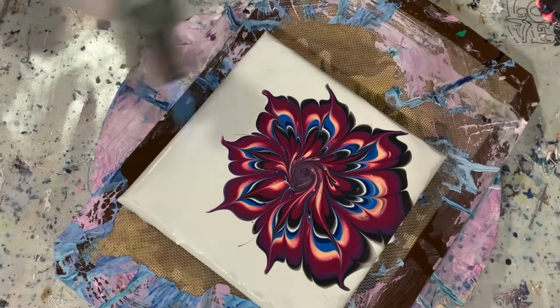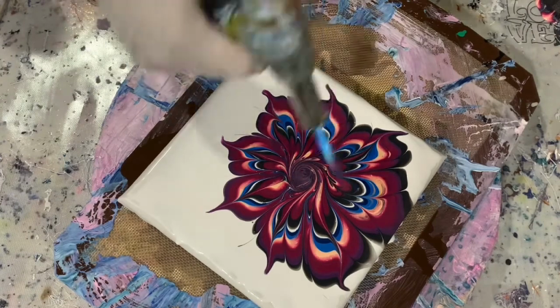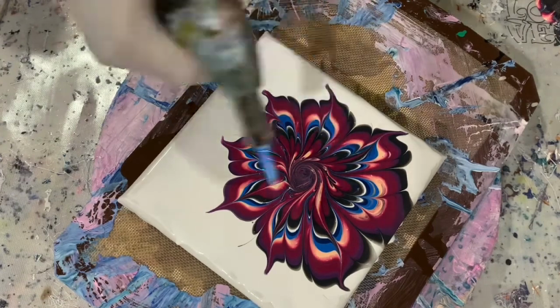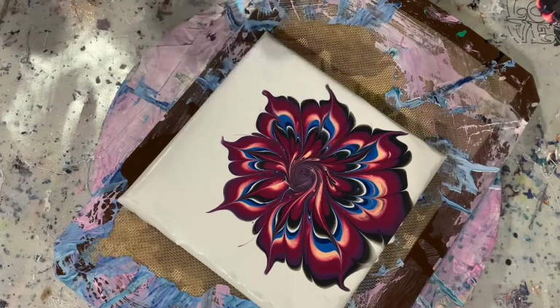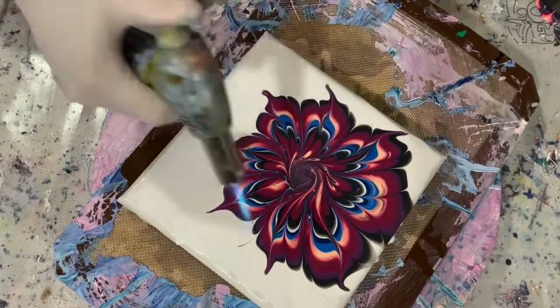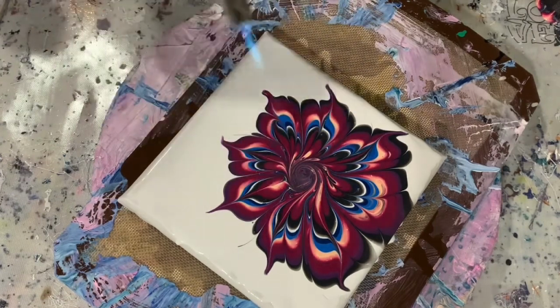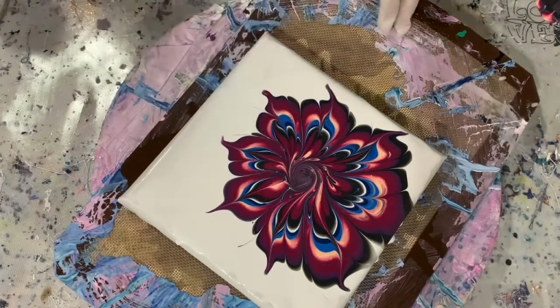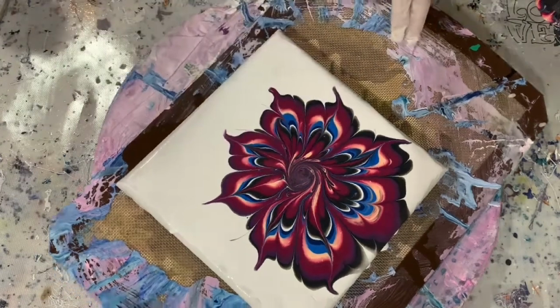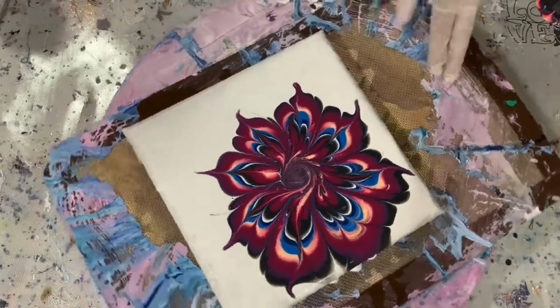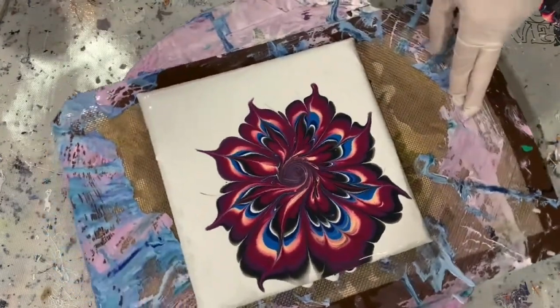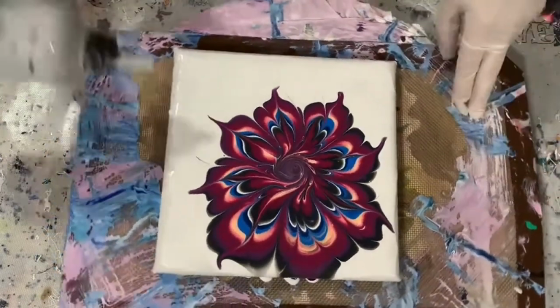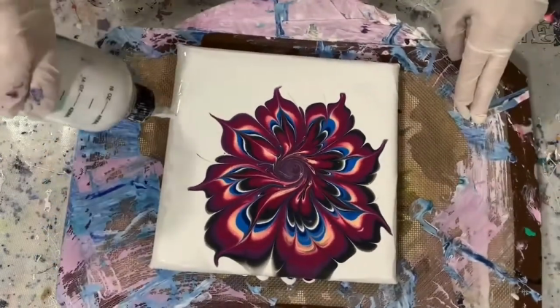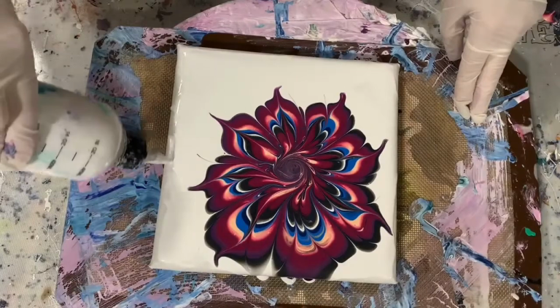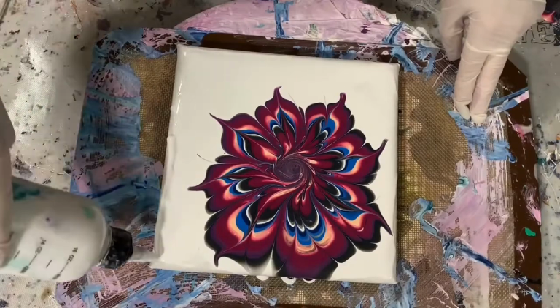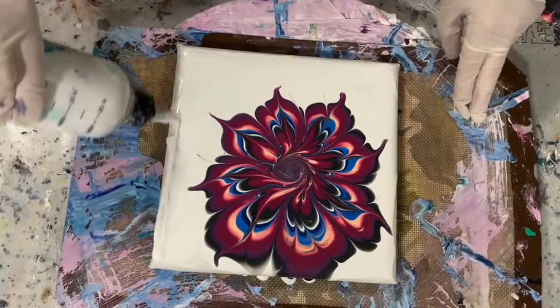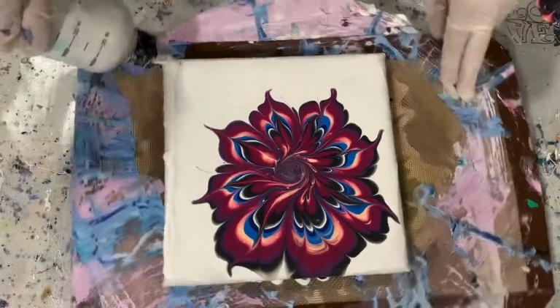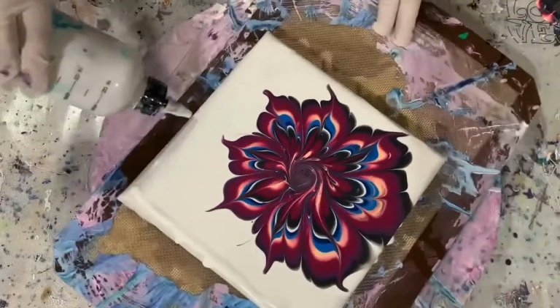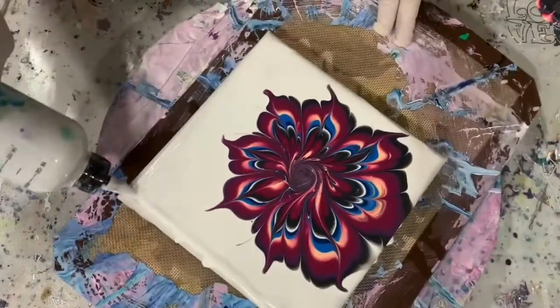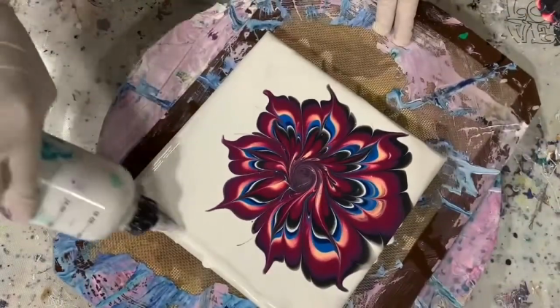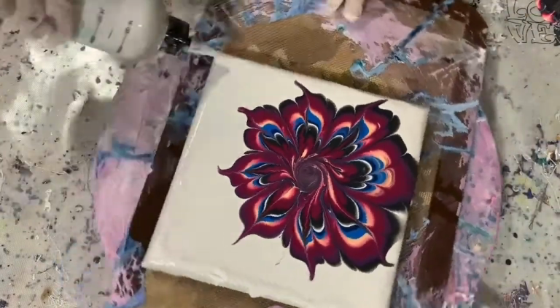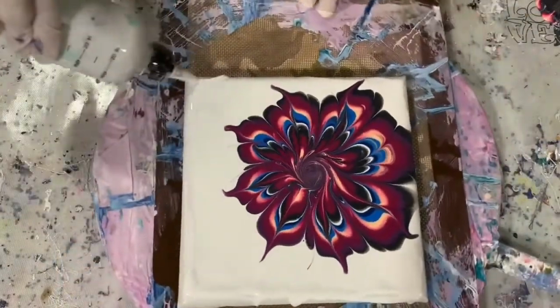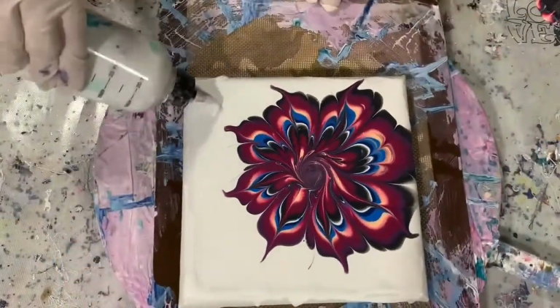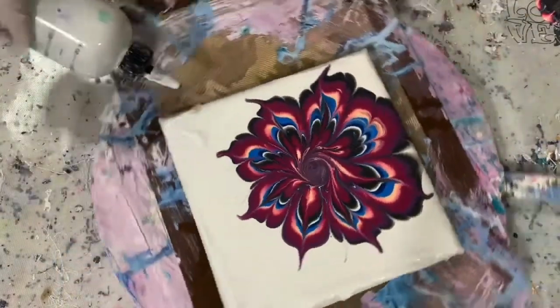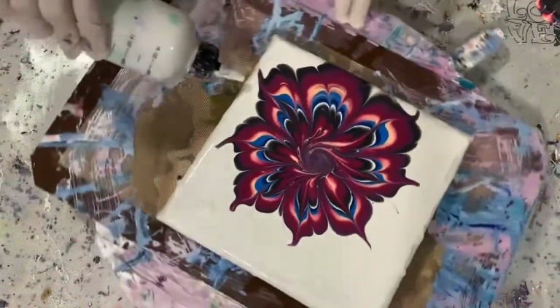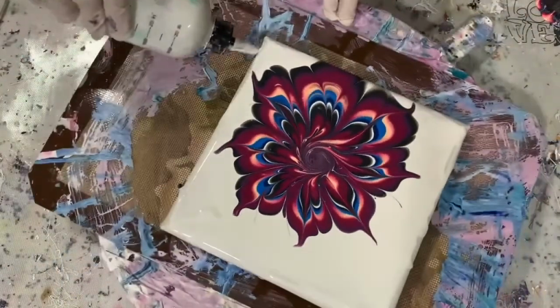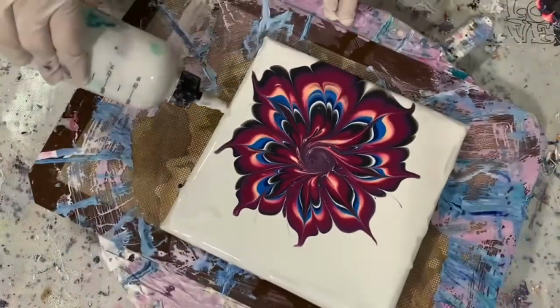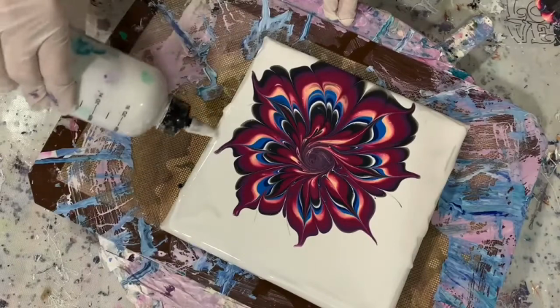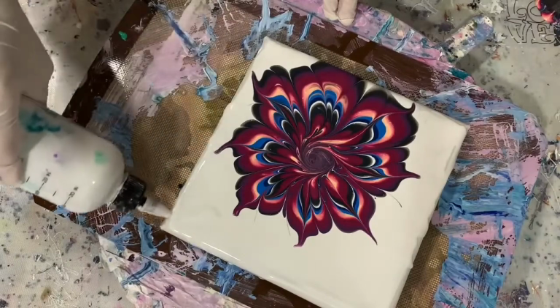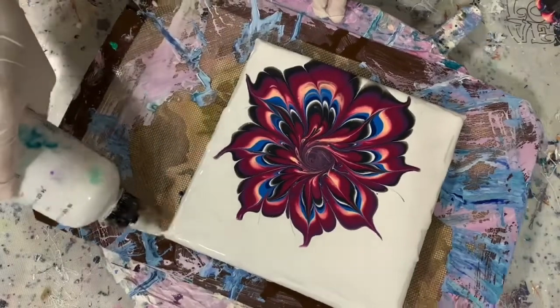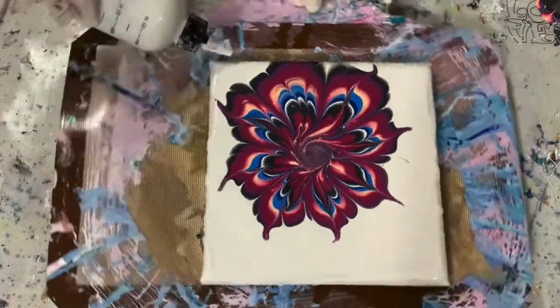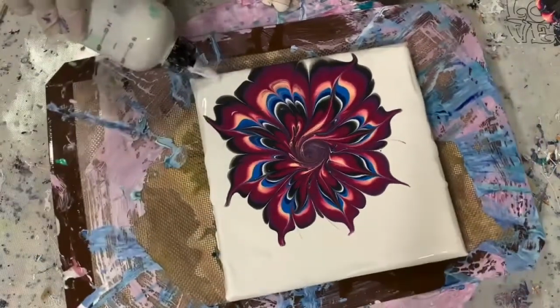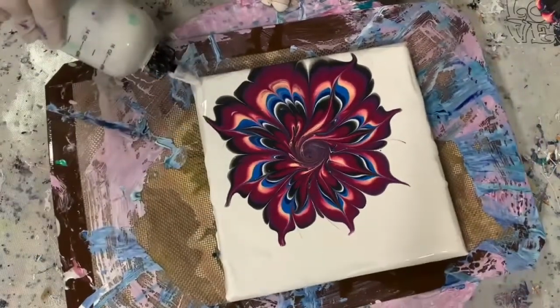Just giving it a quick torch to get rid of any air bubbles here, and adding more paint along the edge to make sure everything is covered.